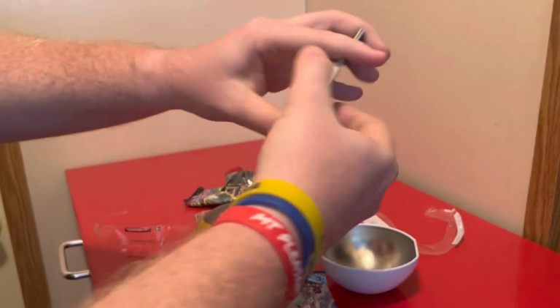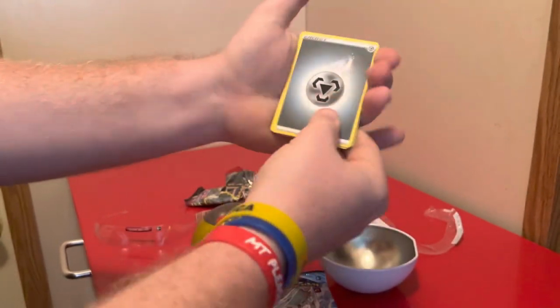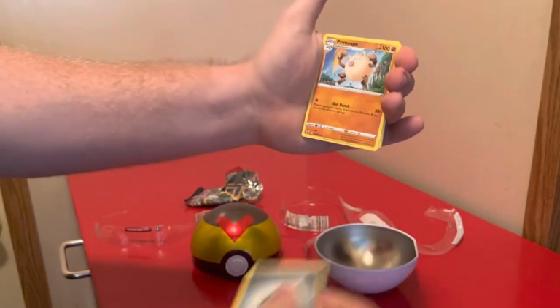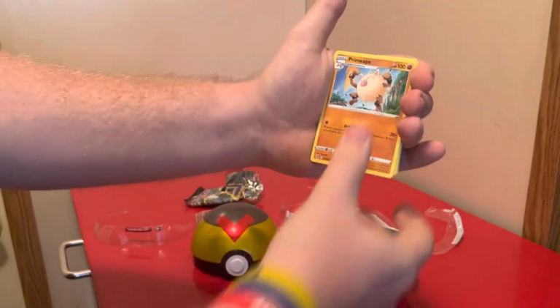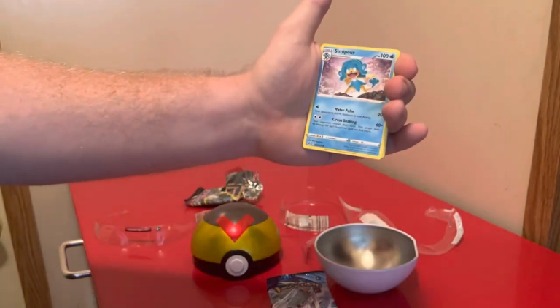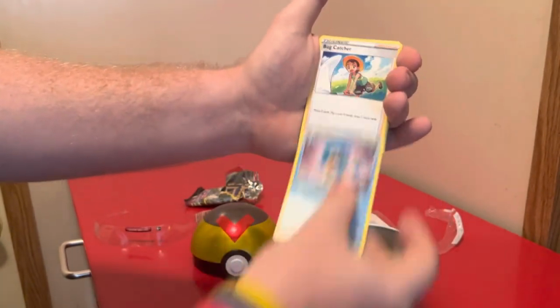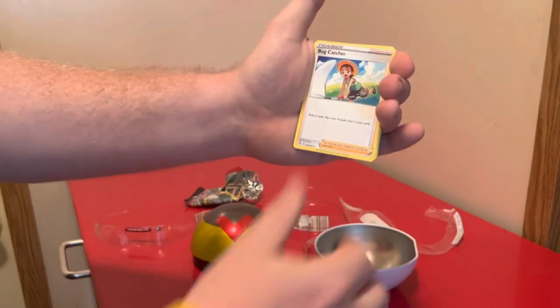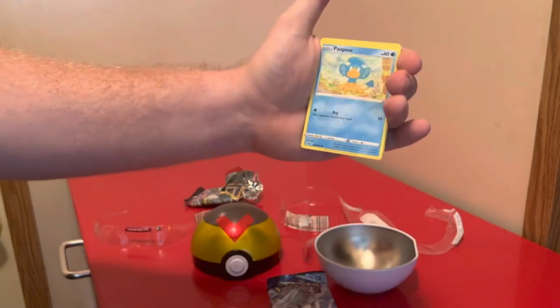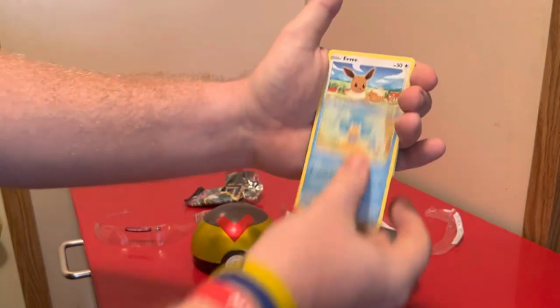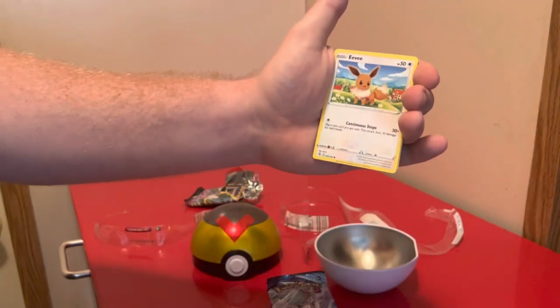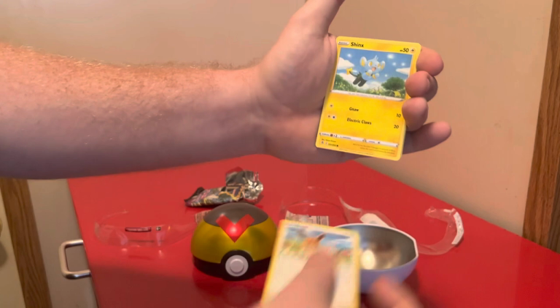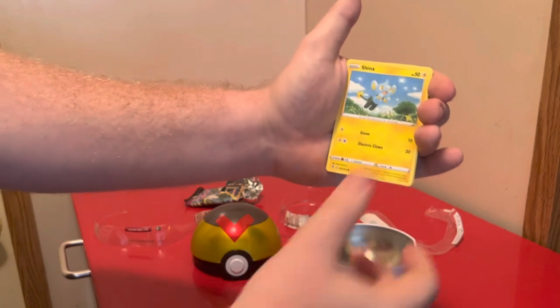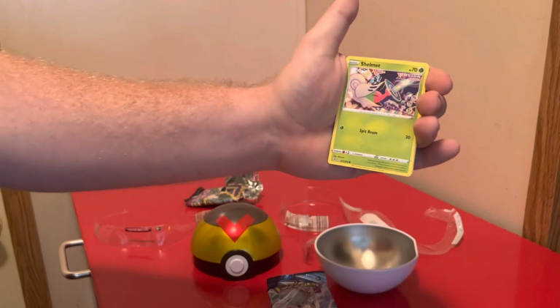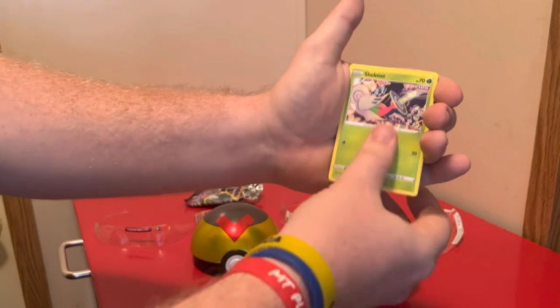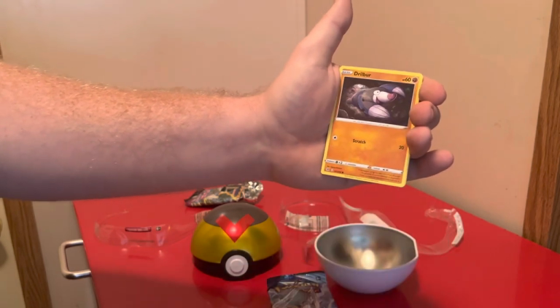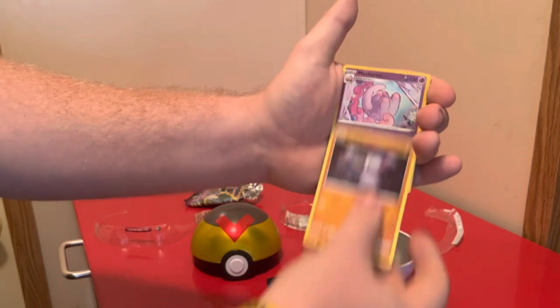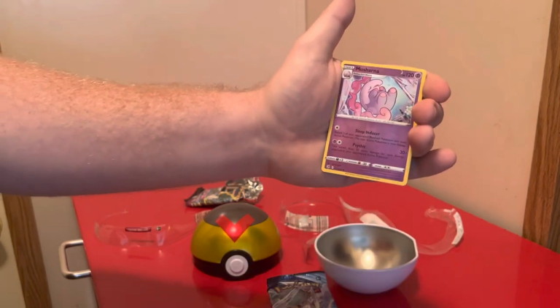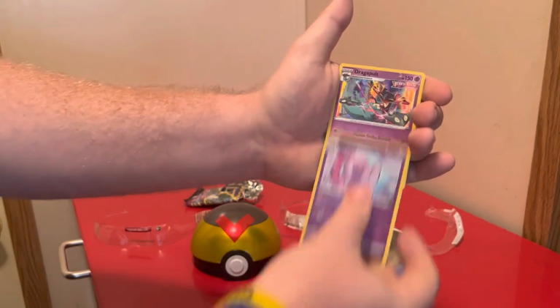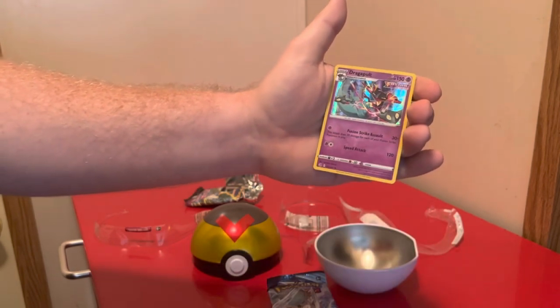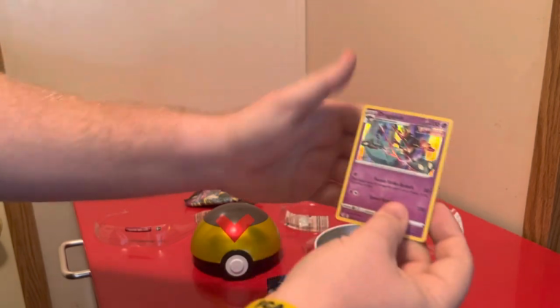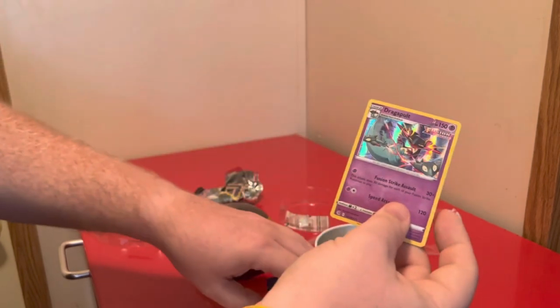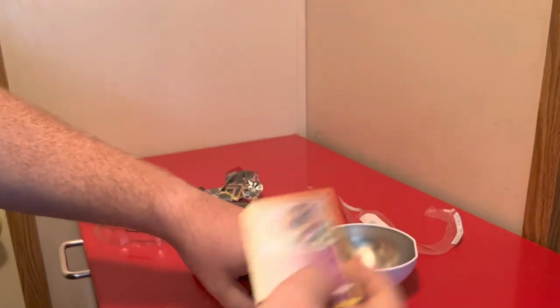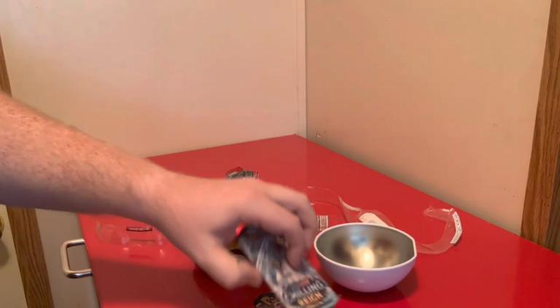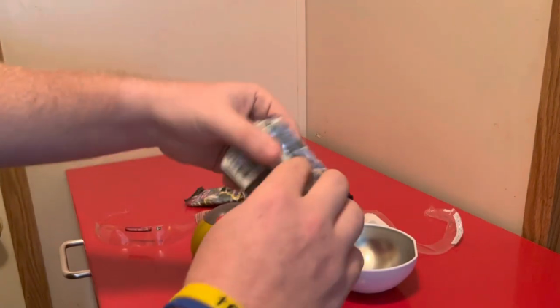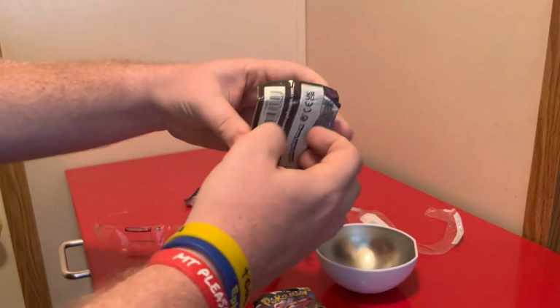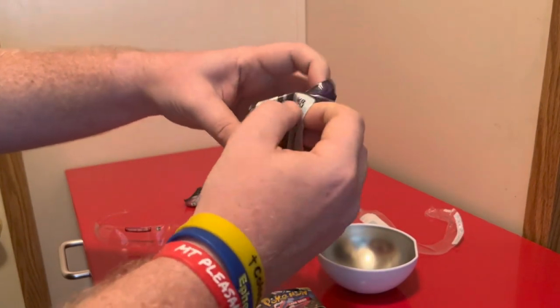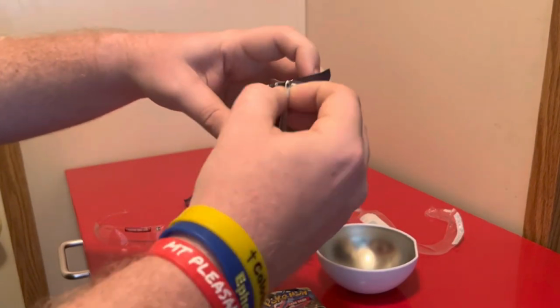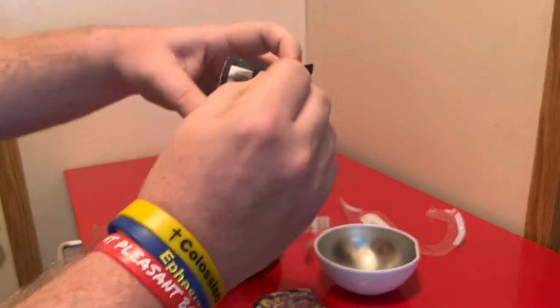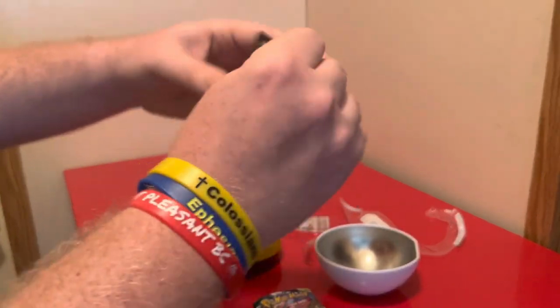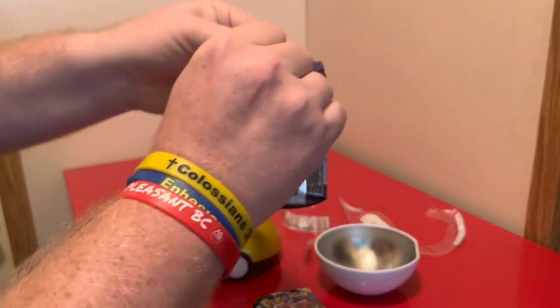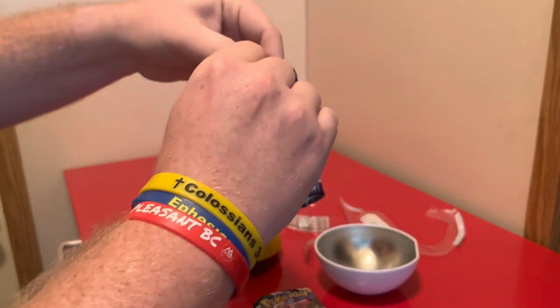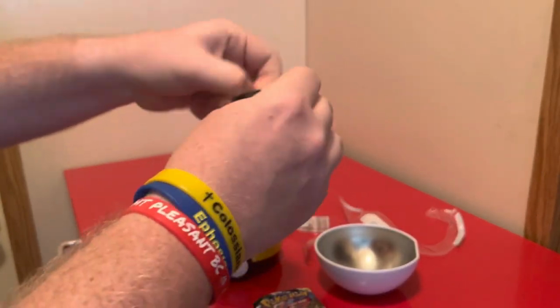Let's see if we can pull anything out. Fusion Strike first. Got a Pampor, got a Speaaks, got a Marshina, and a Hollow Dragon Pulse. Go Chilling Reign next and Evolving Skies last.